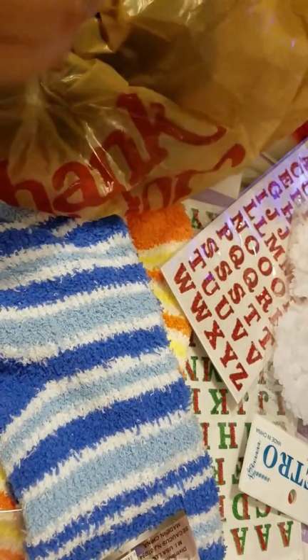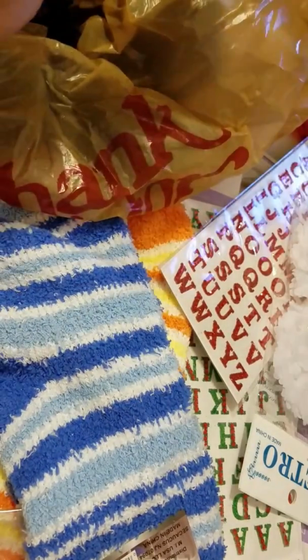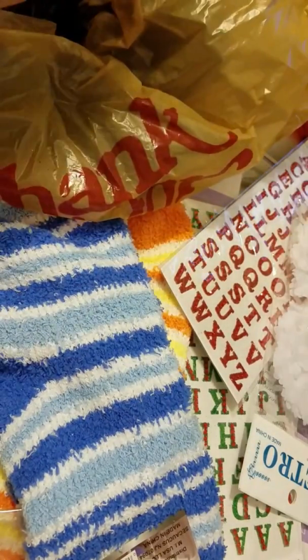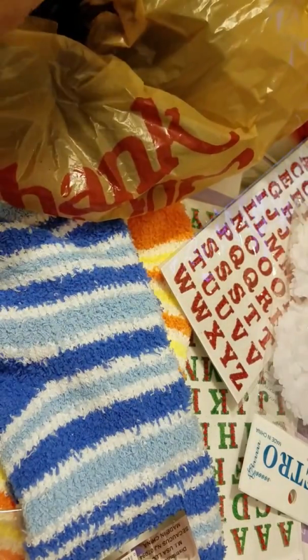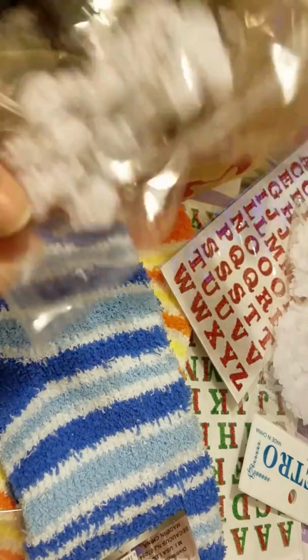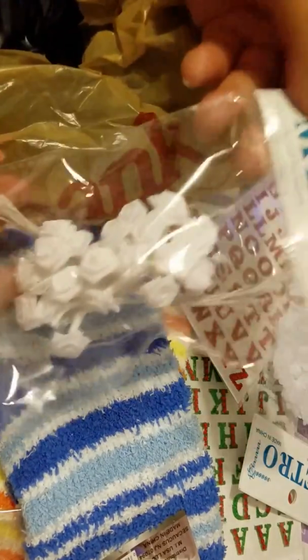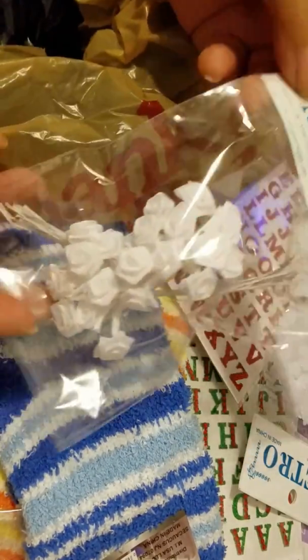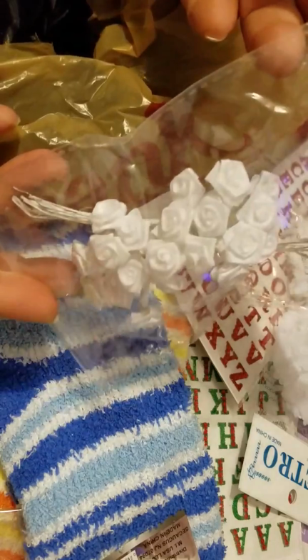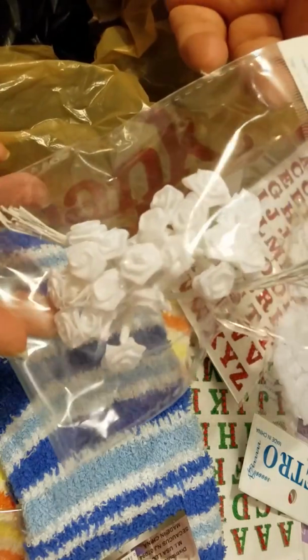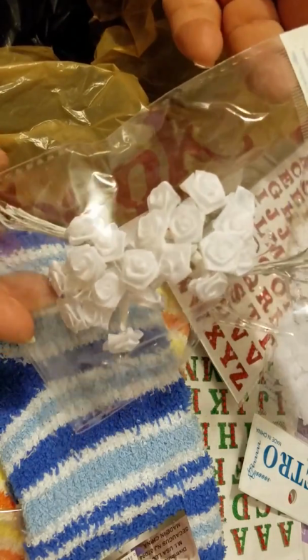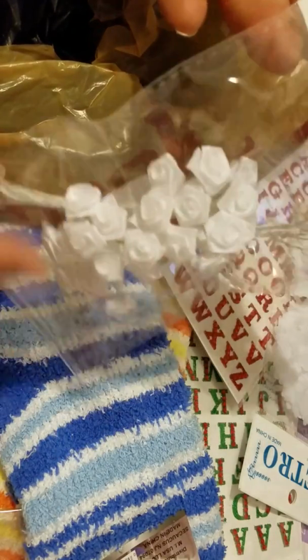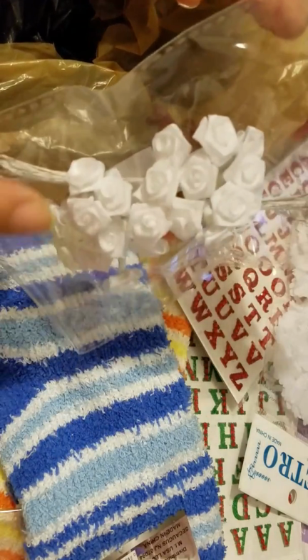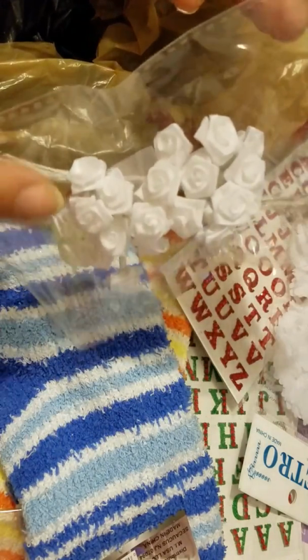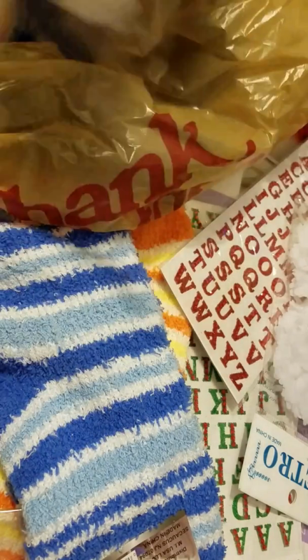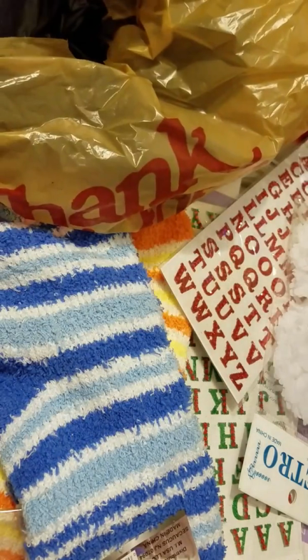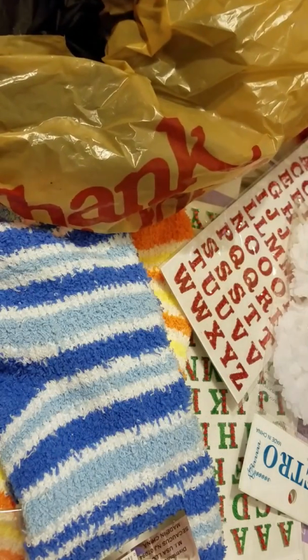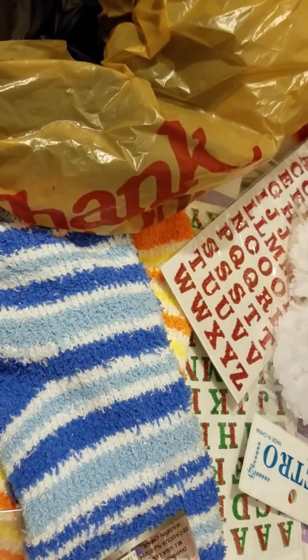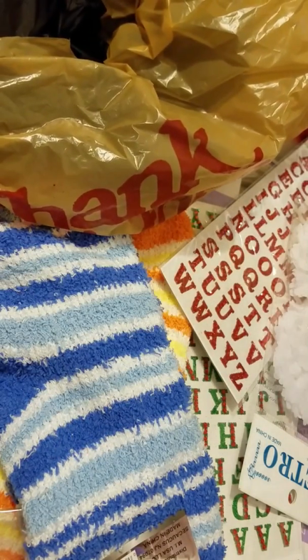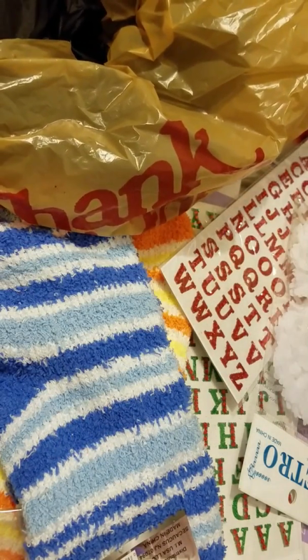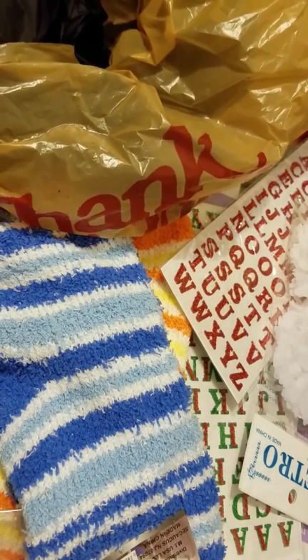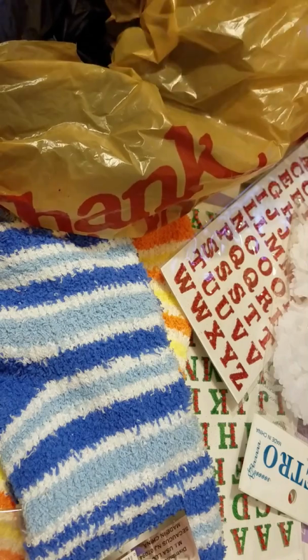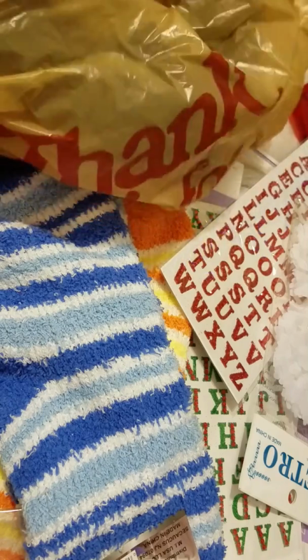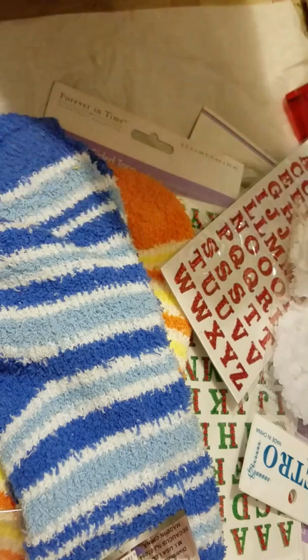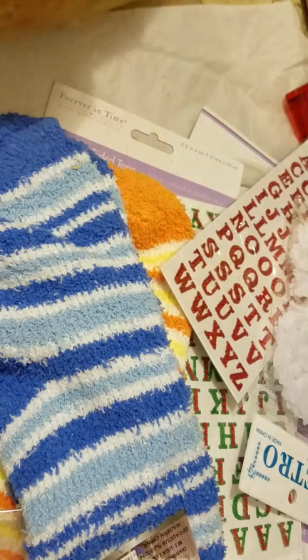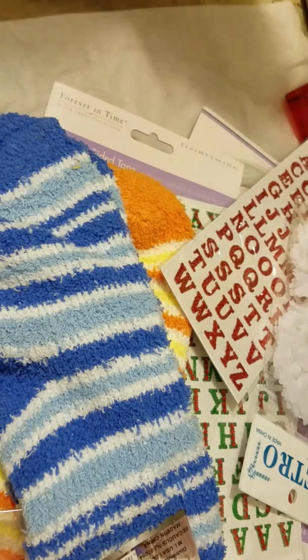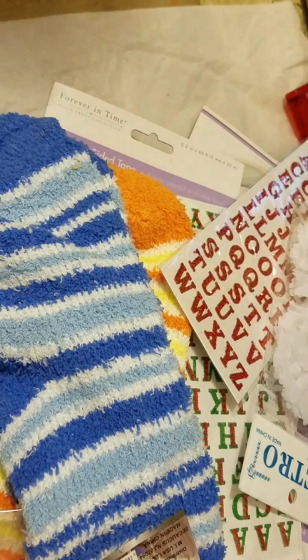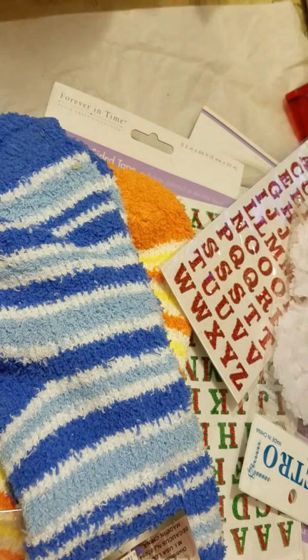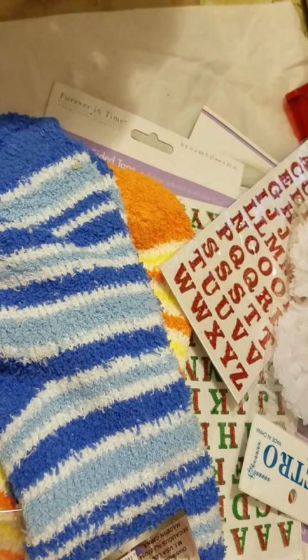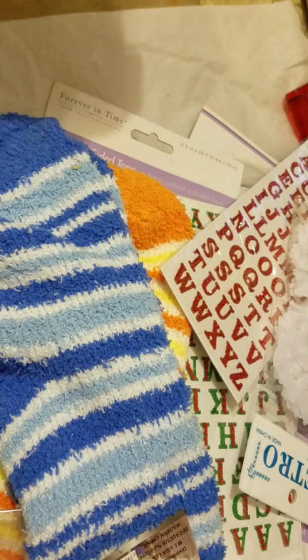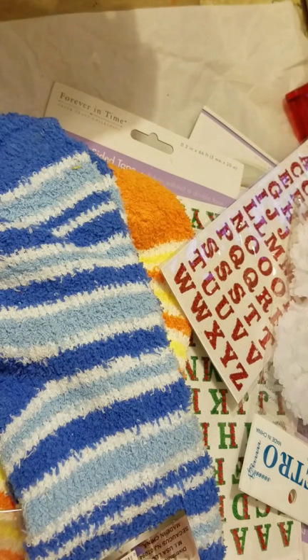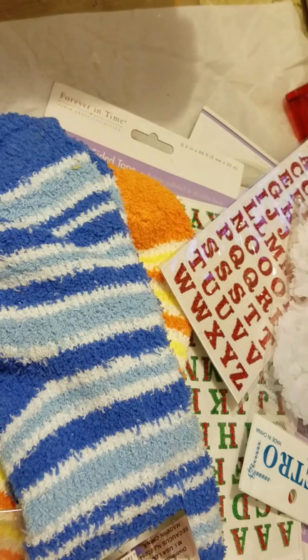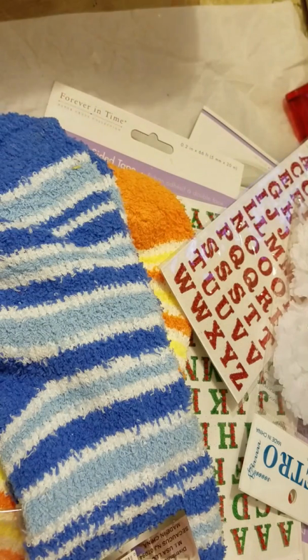Last but not least, this was at the horizontal — the white ribbon flower. I think I bought two of these. That's about it, that's what I got today.